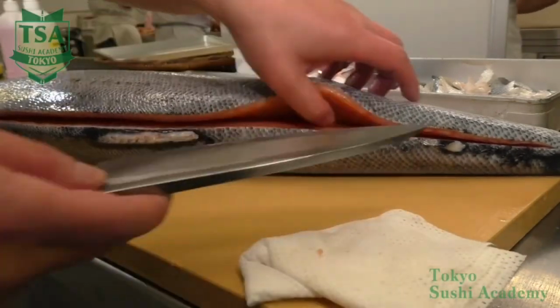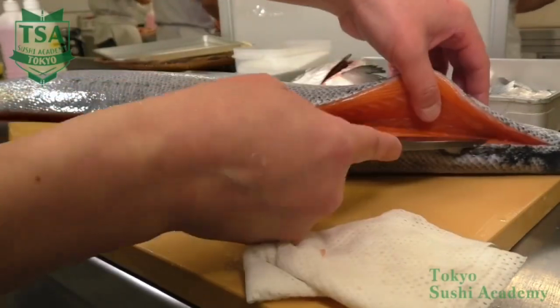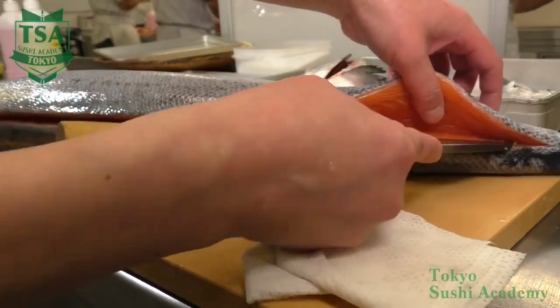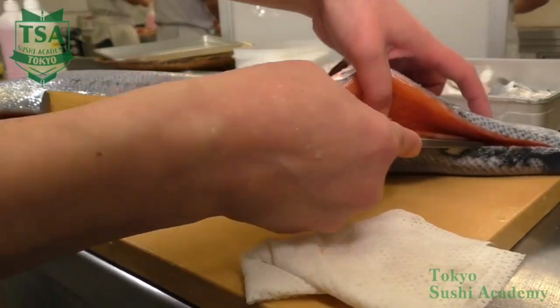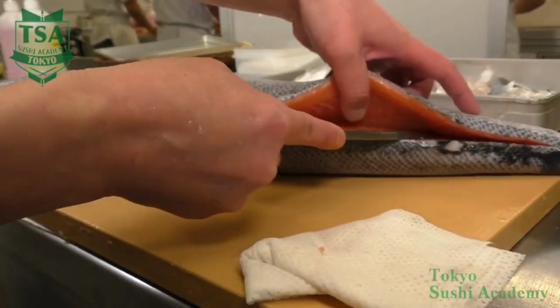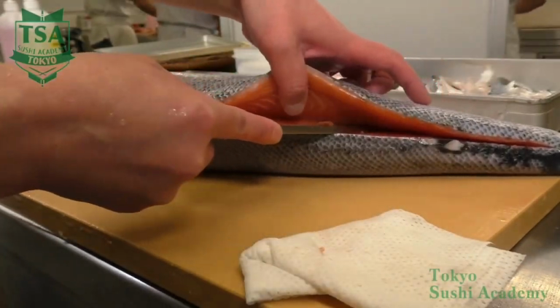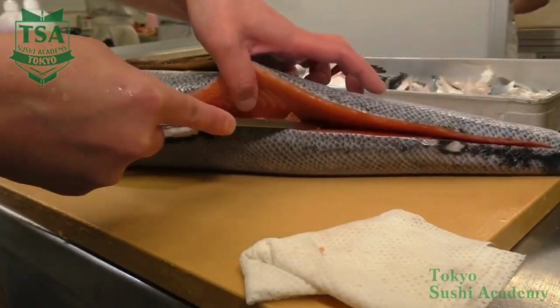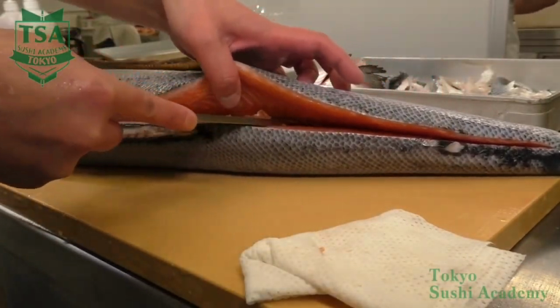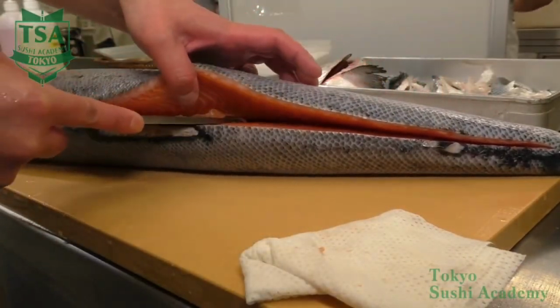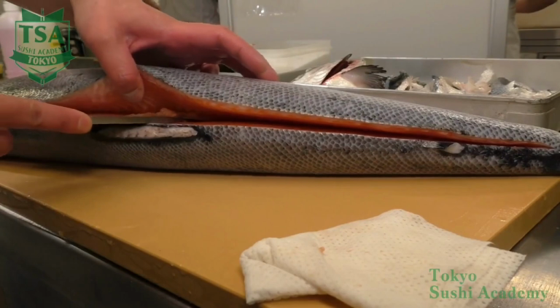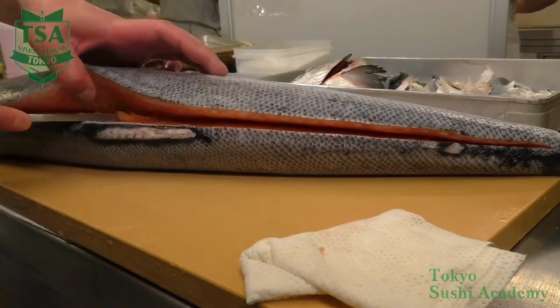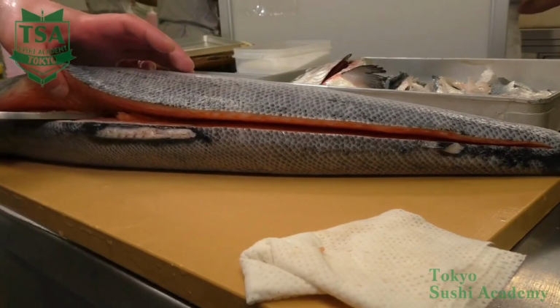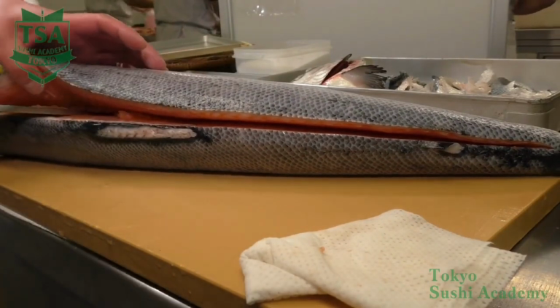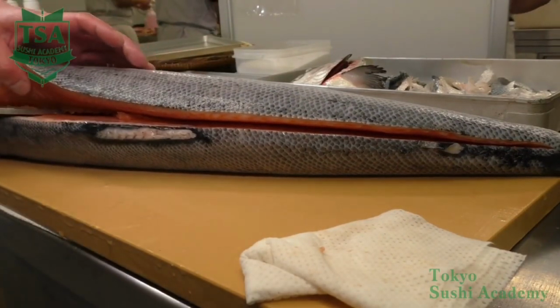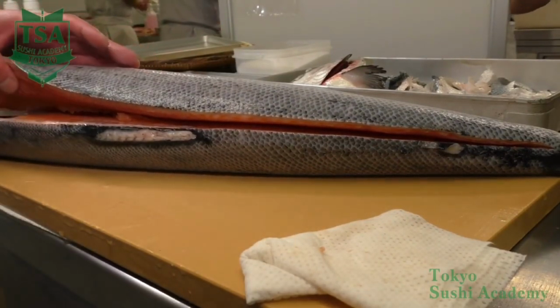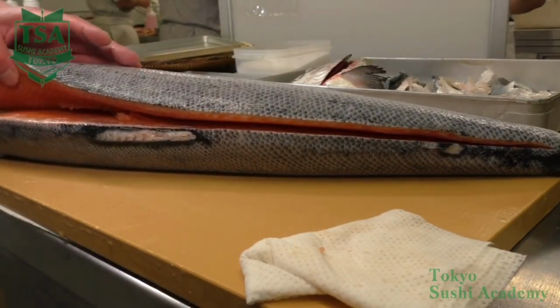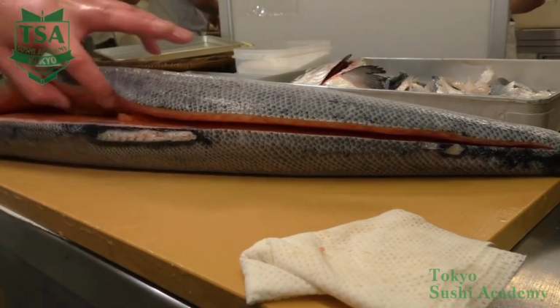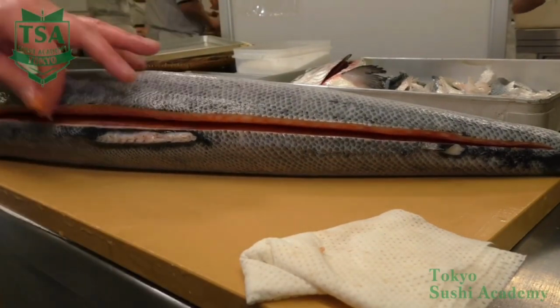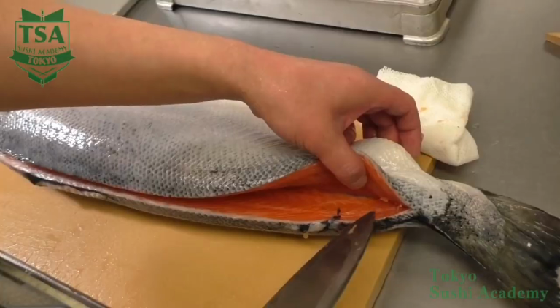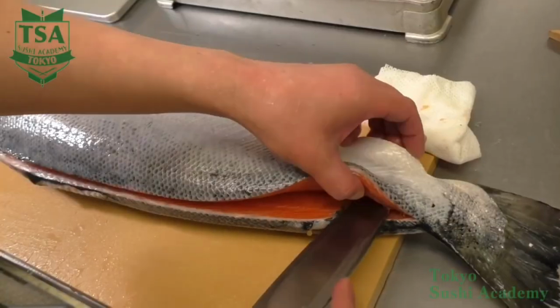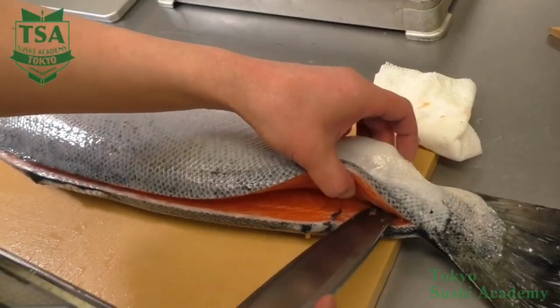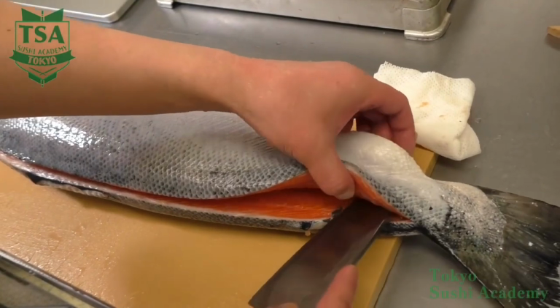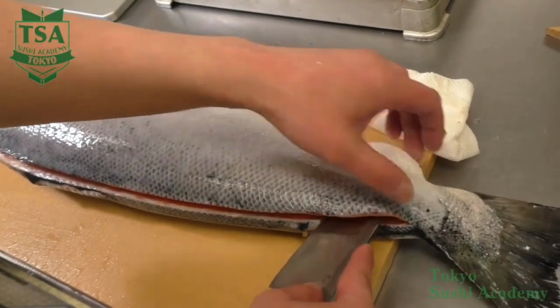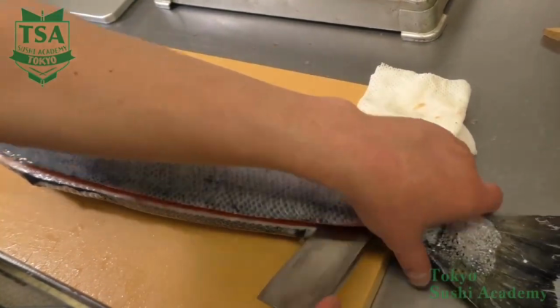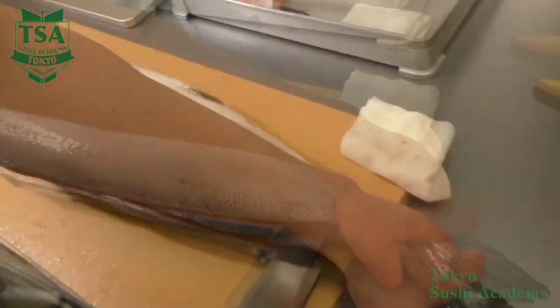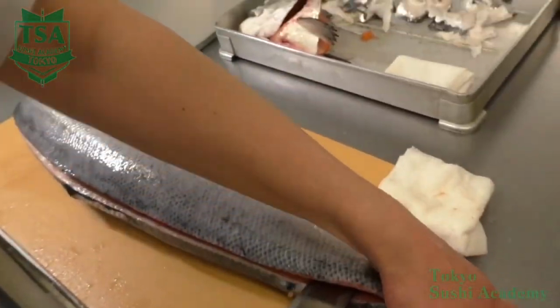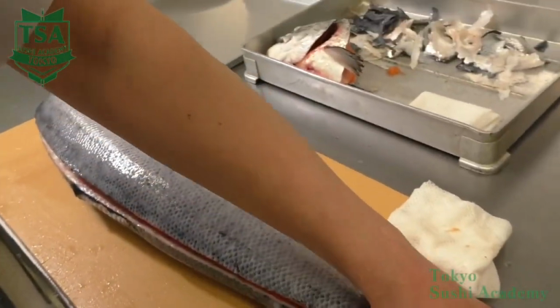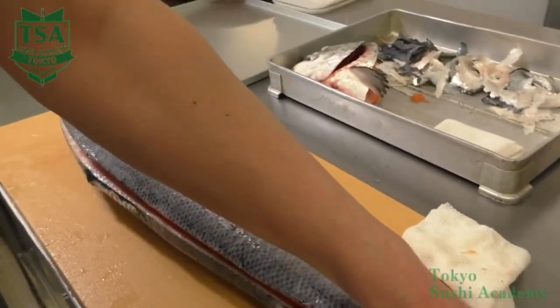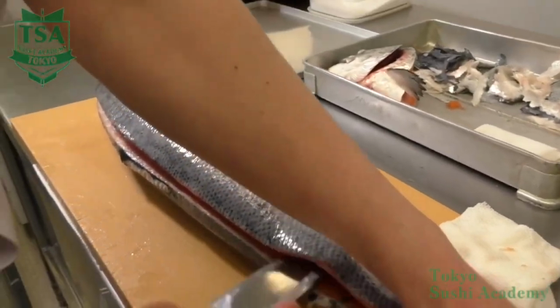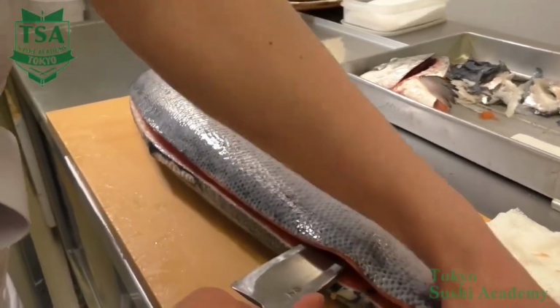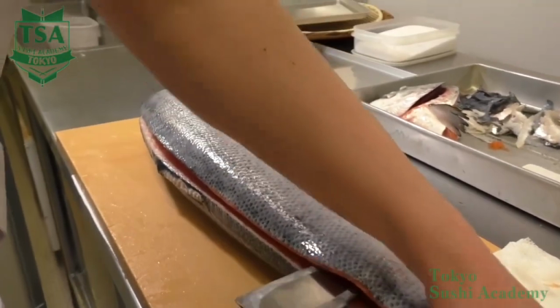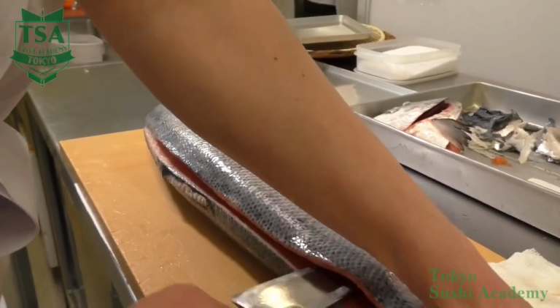Make sure not to lift the flesh too much at this time. If you do so, you may break it apart. Insert the knife where the spinal cord is attached and slide the knife on the spinal cord until the head side.